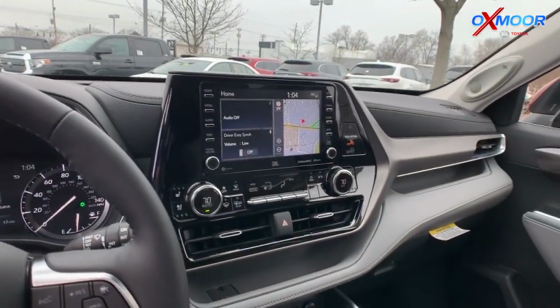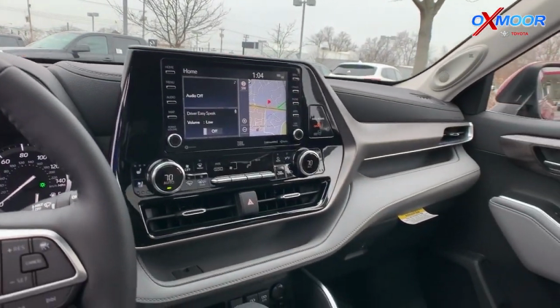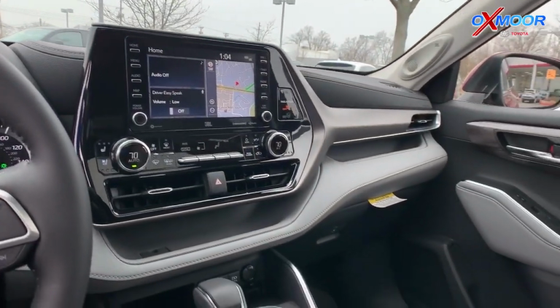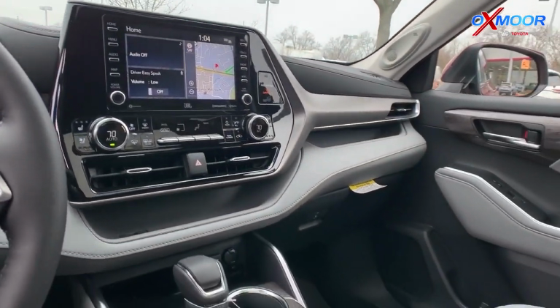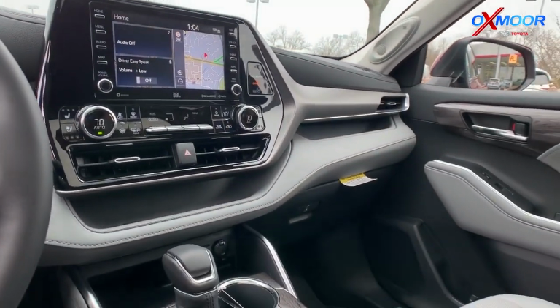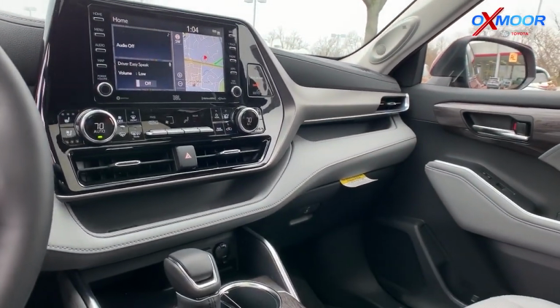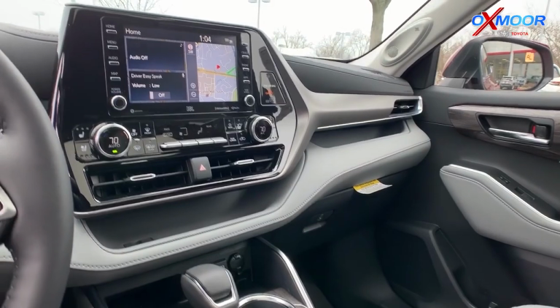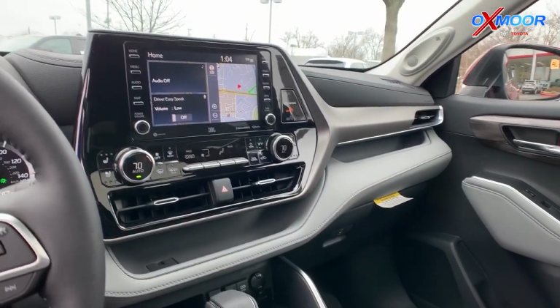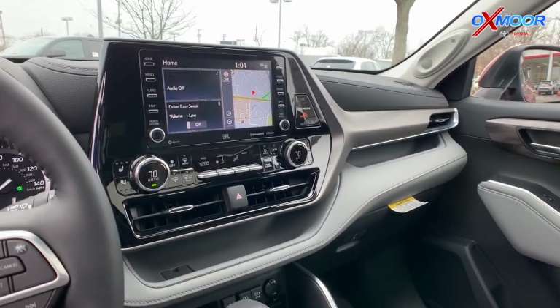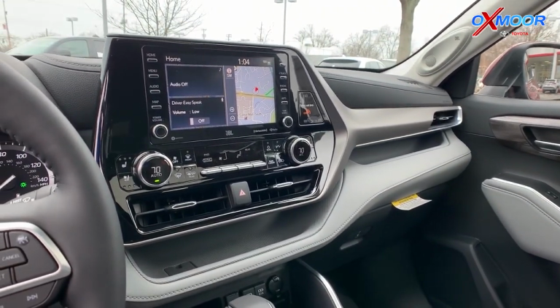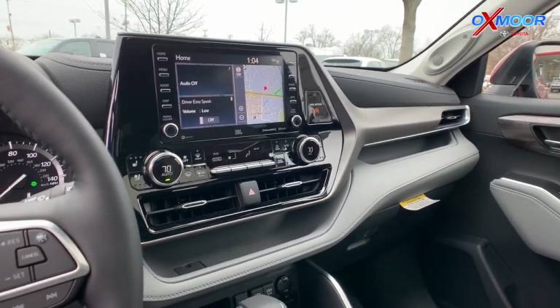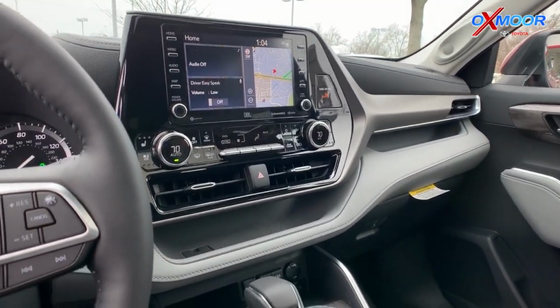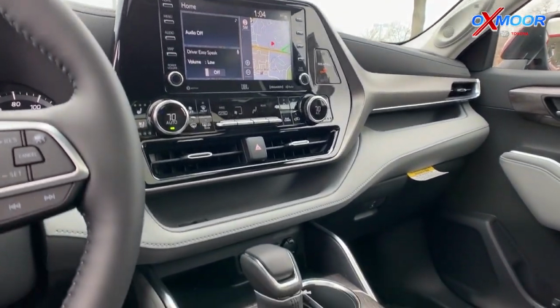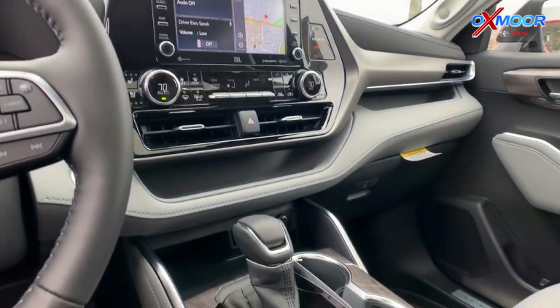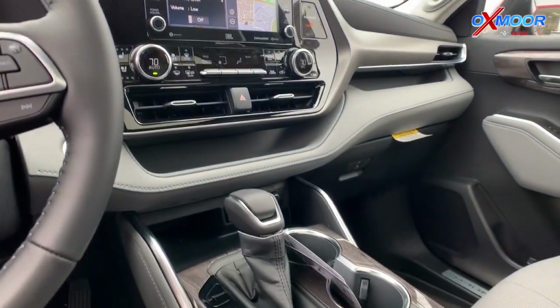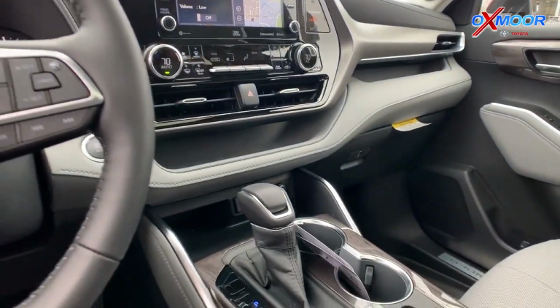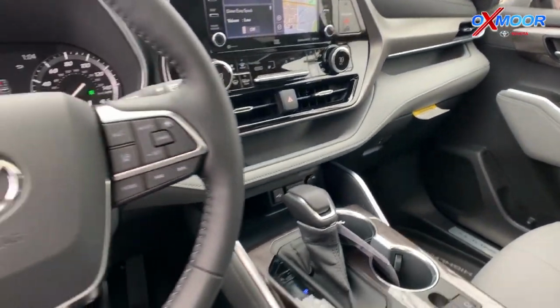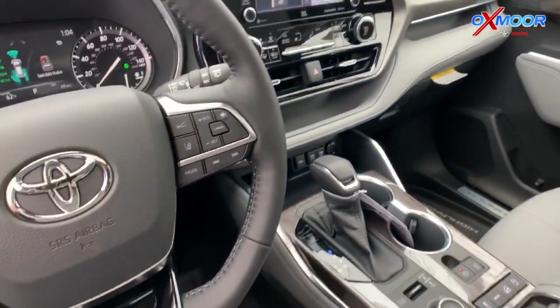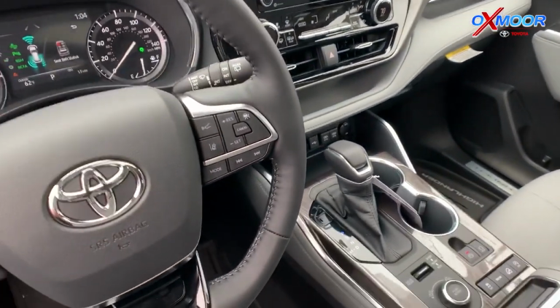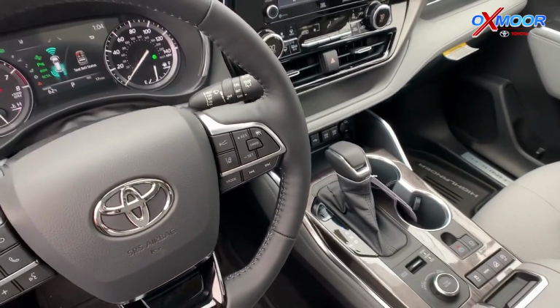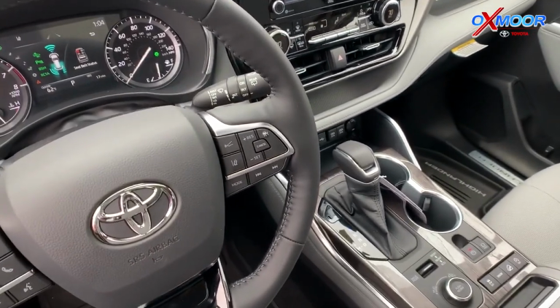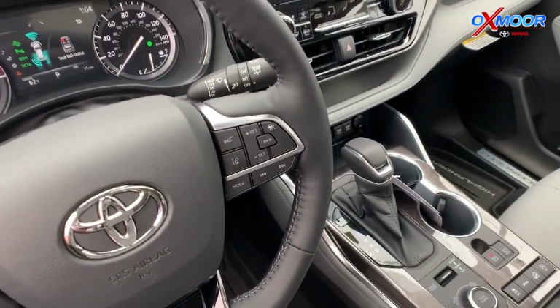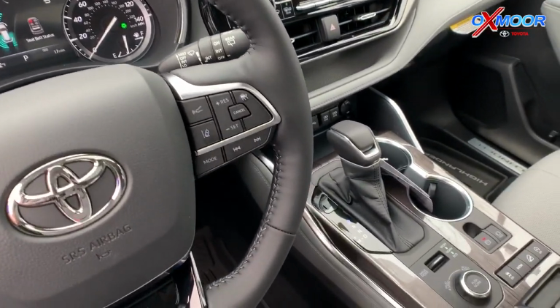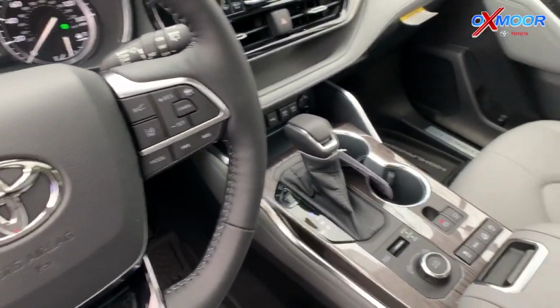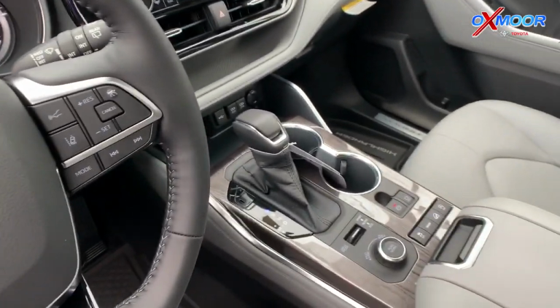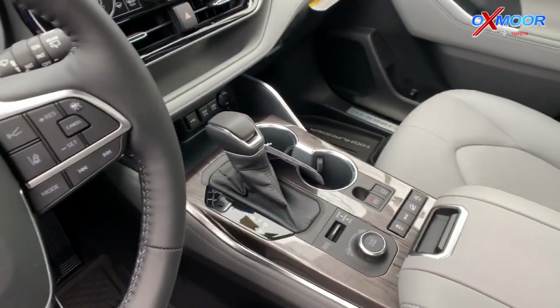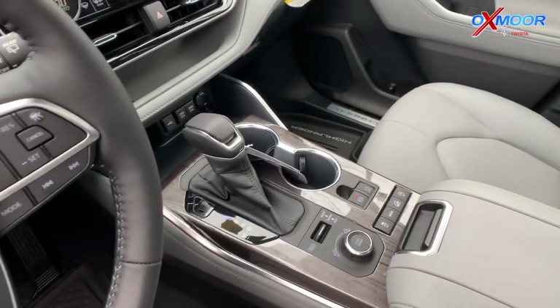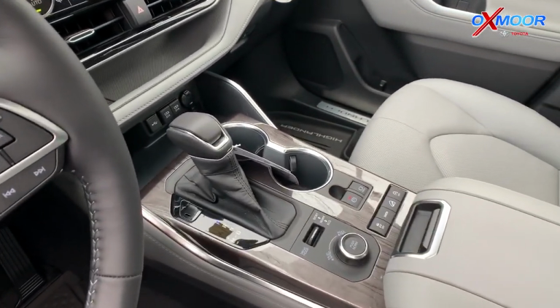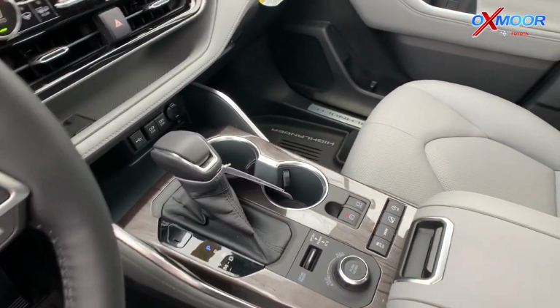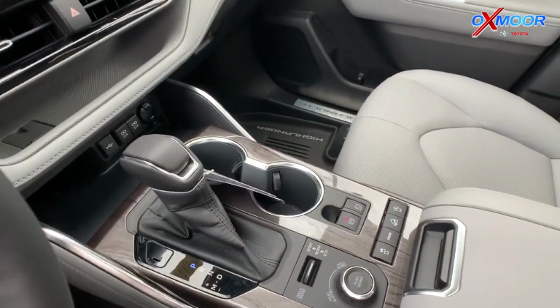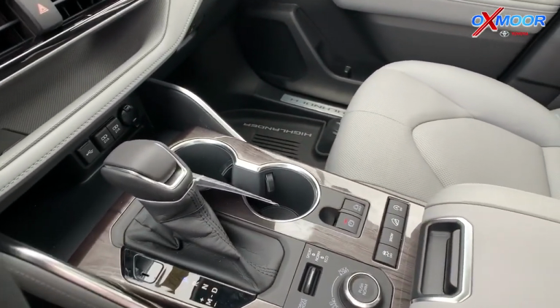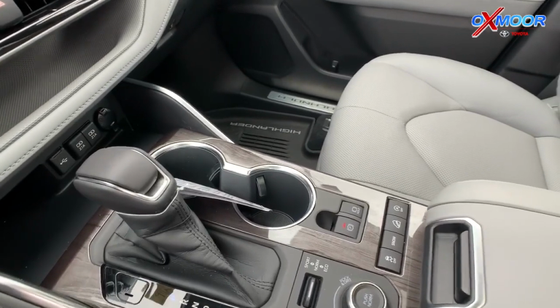We've got the updated radio, which includes Apple CarPlay and Android Auto. This one also has built-in navigation. So you can plug in your phone and use Apple CarPlay or Android Auto, or you can use the navigation built right into there as well.